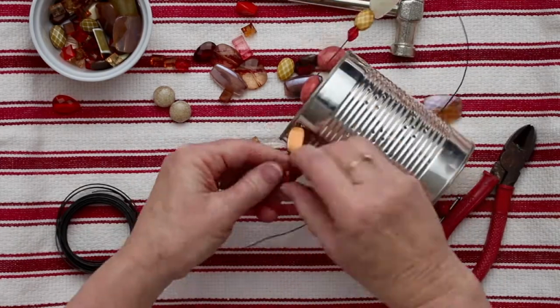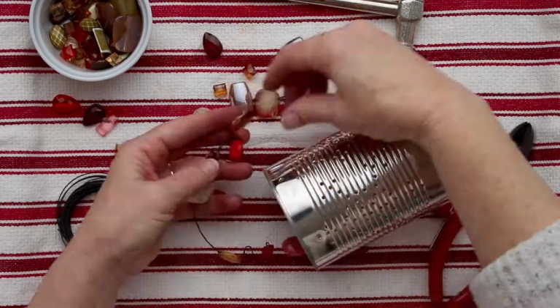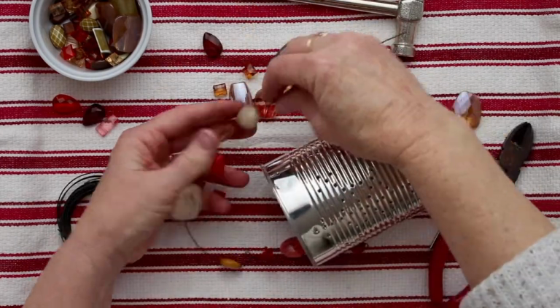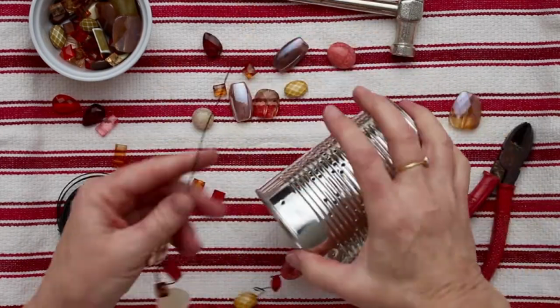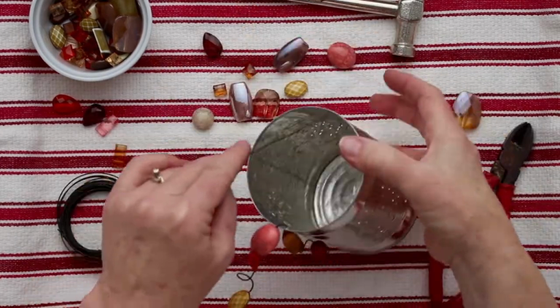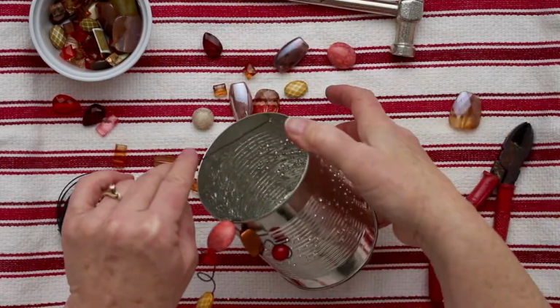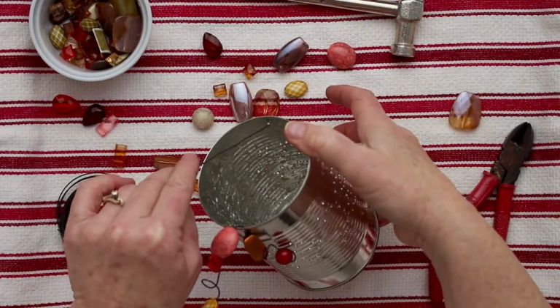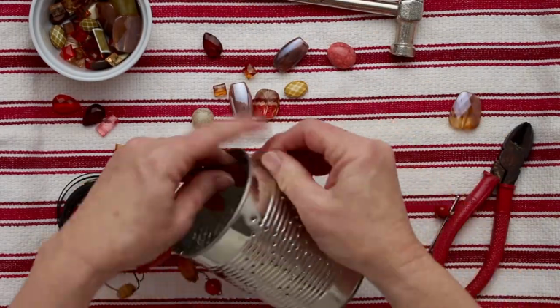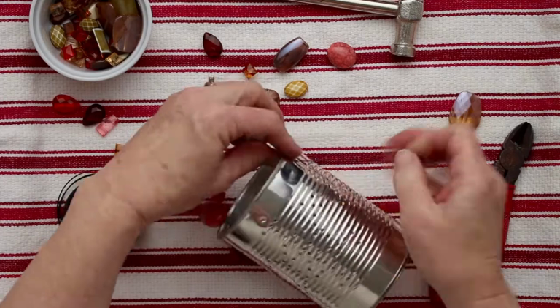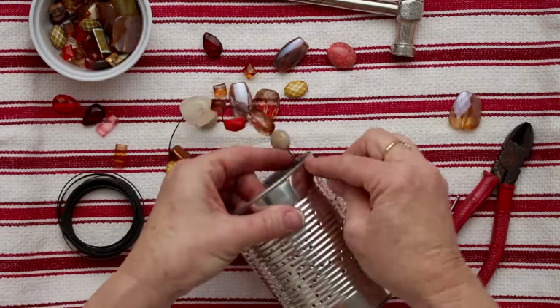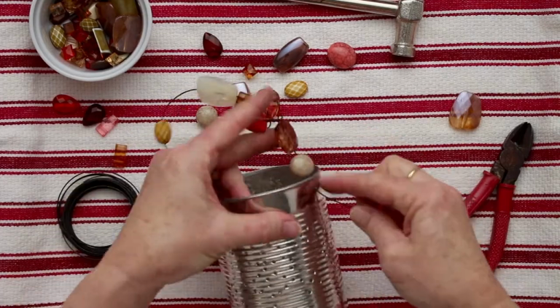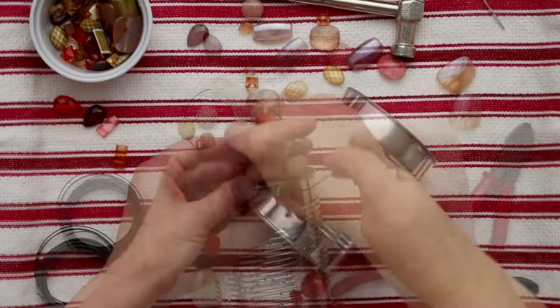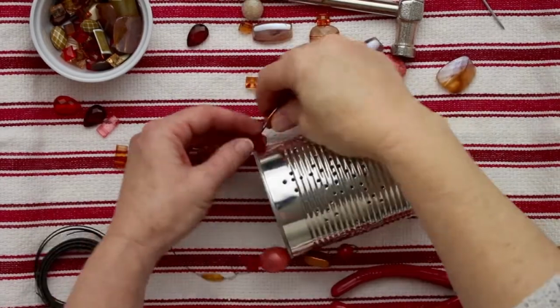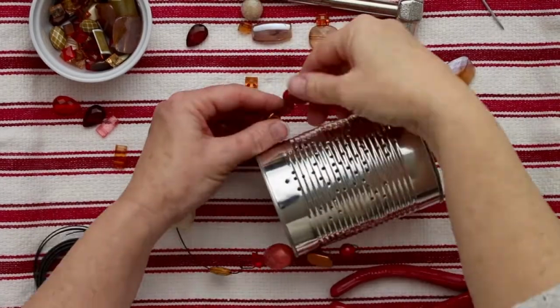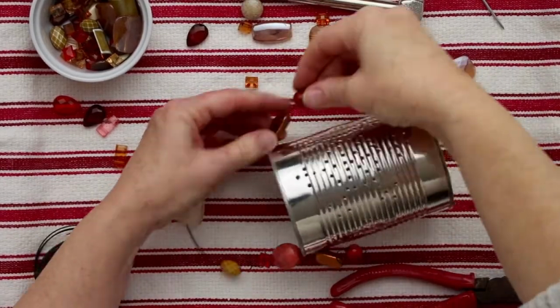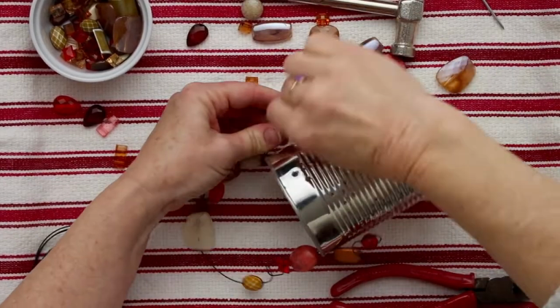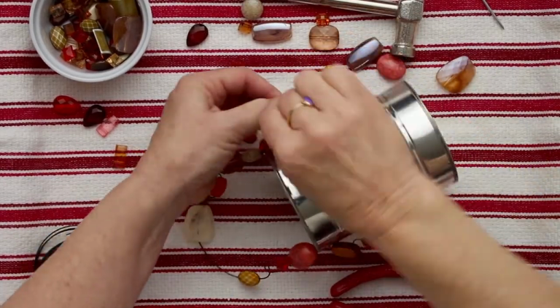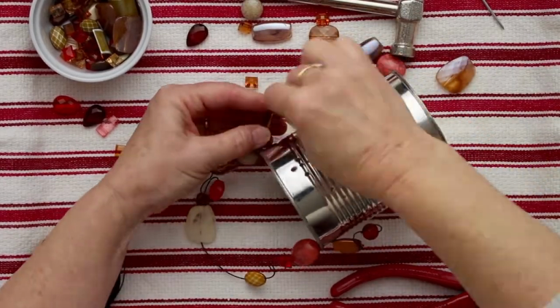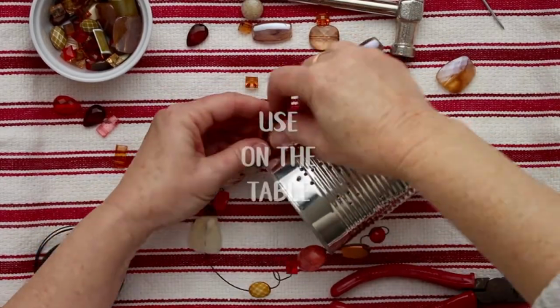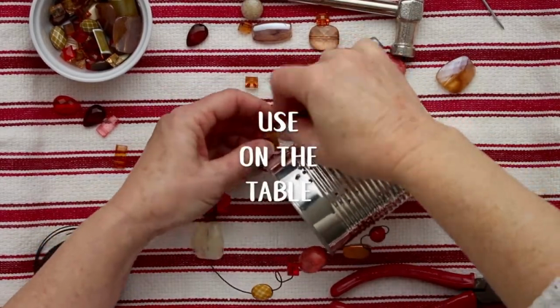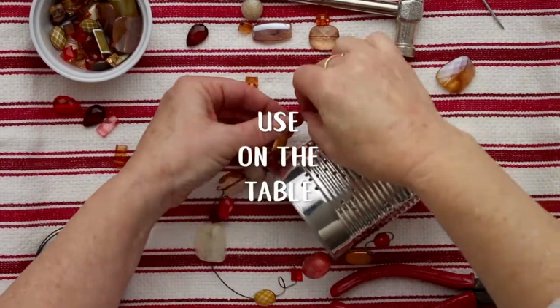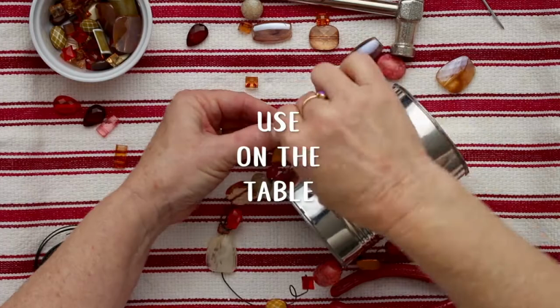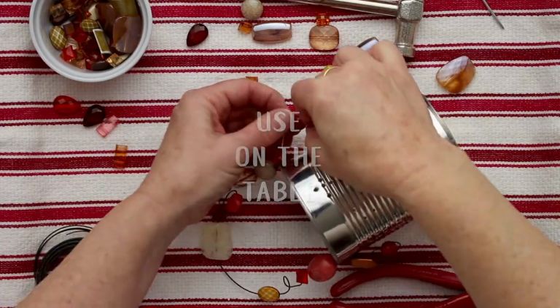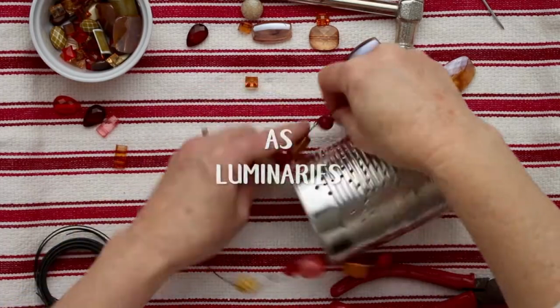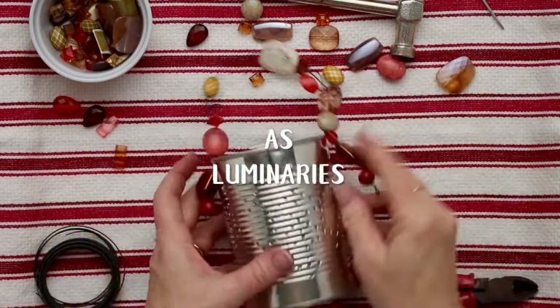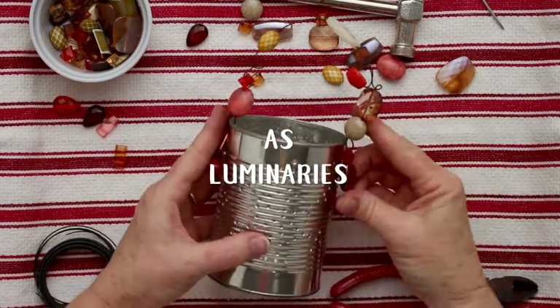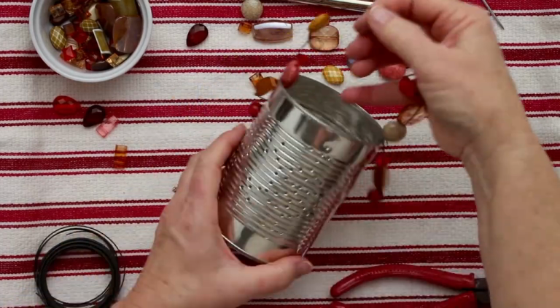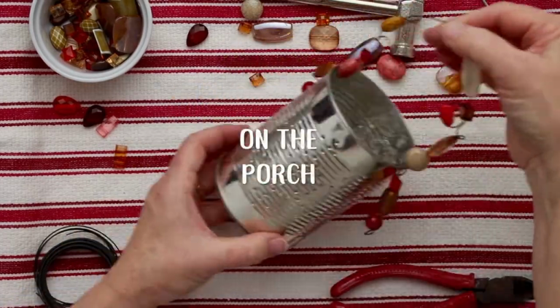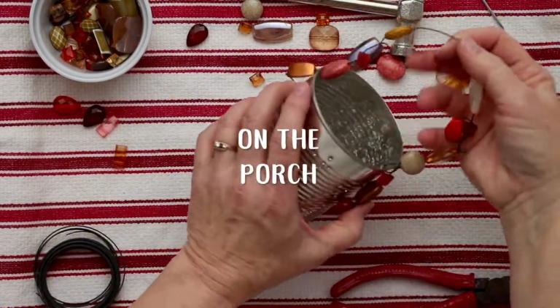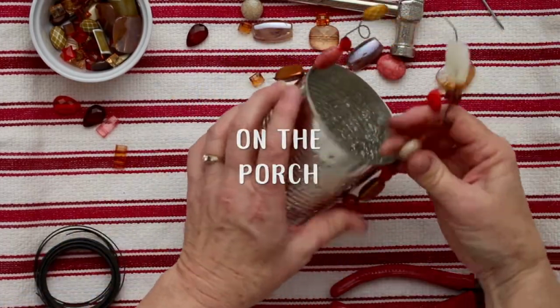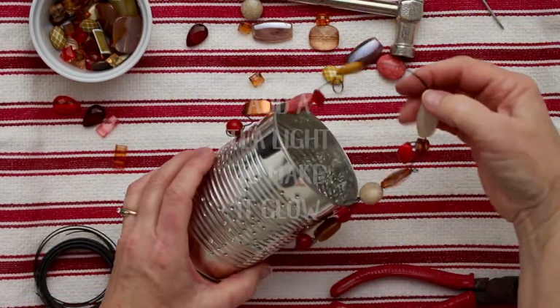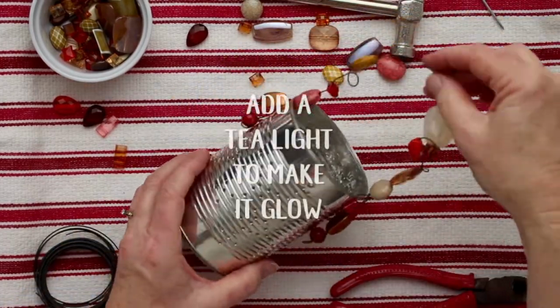Get the handle the way that you like it, then string it through the second hole and twist the wire on the end again. These are great on your table, along your sidewalk for luminaries, hanging on a shepherd's hook, or whatever you'd like.